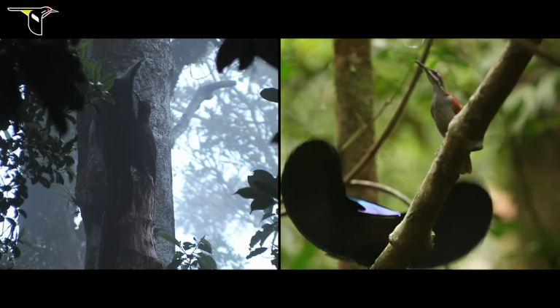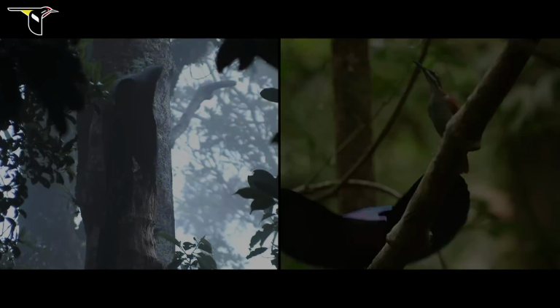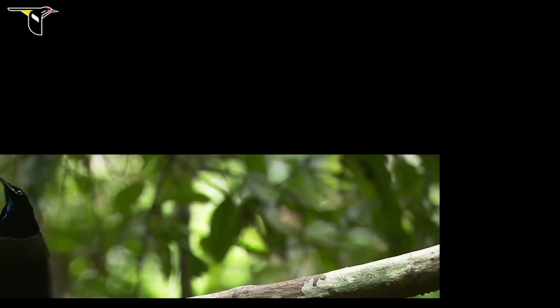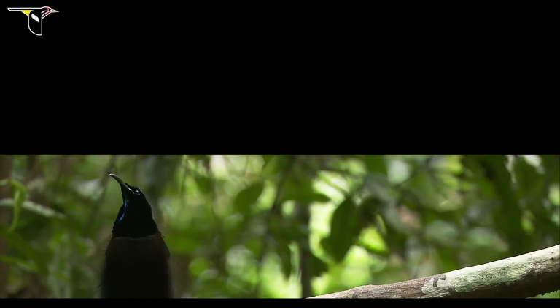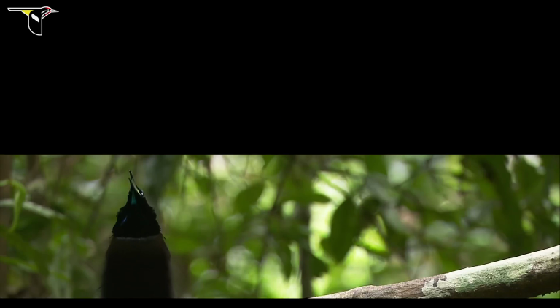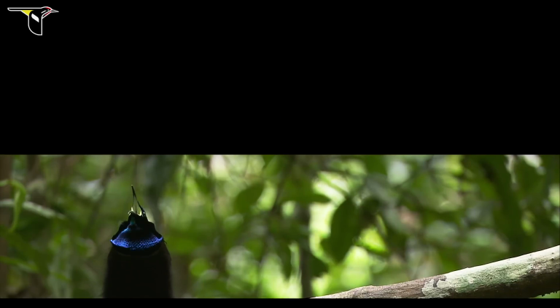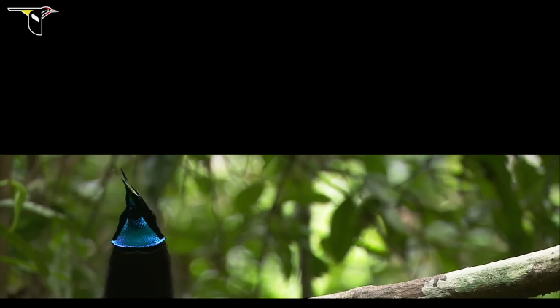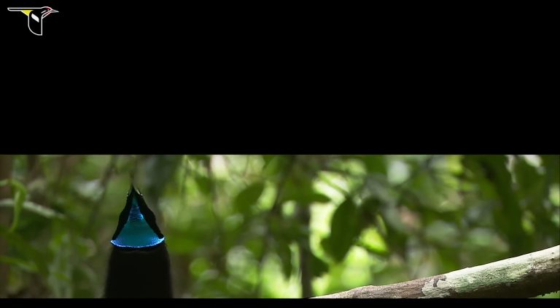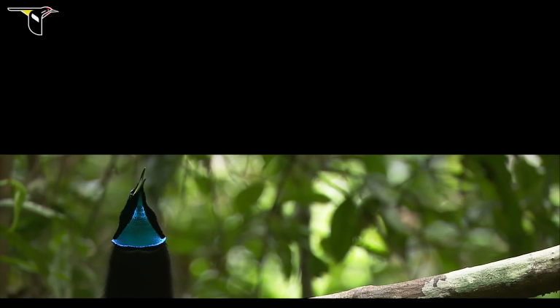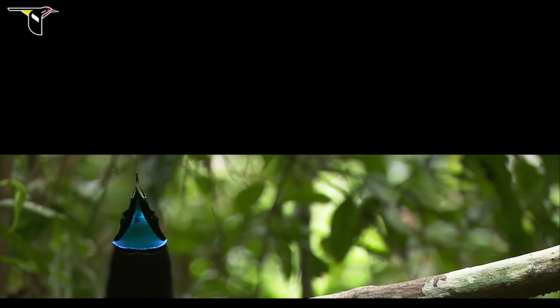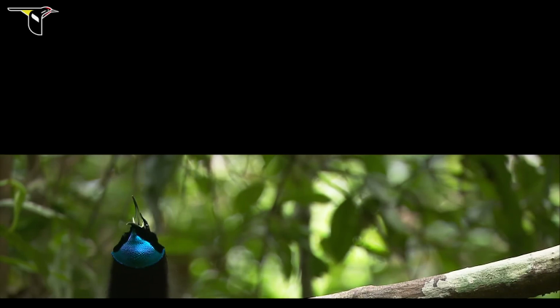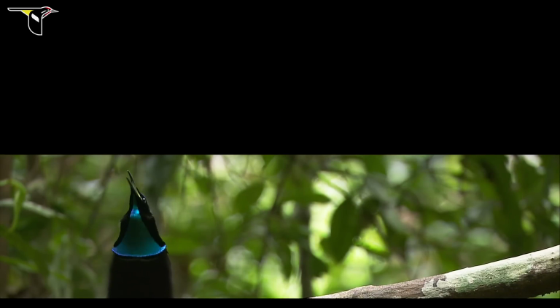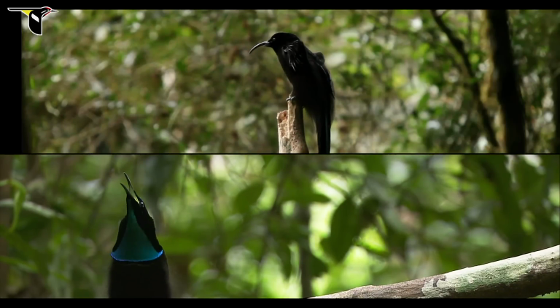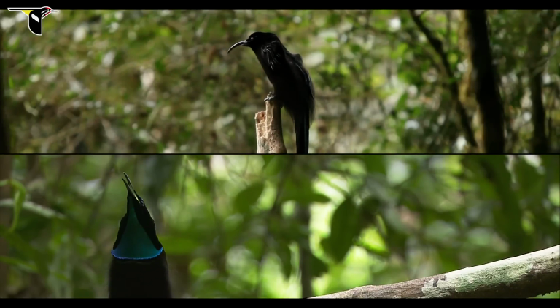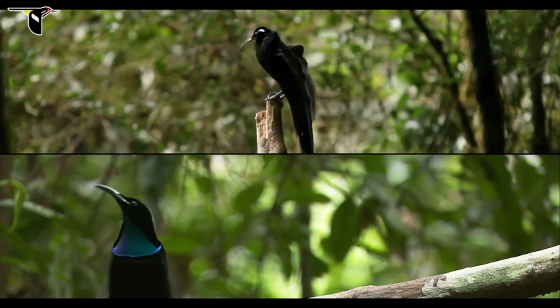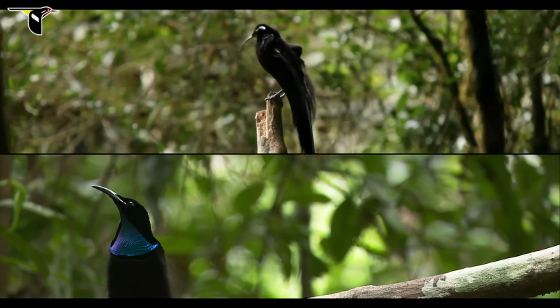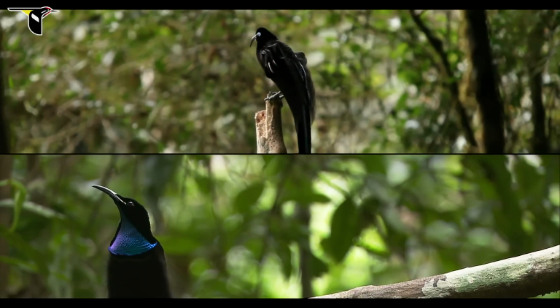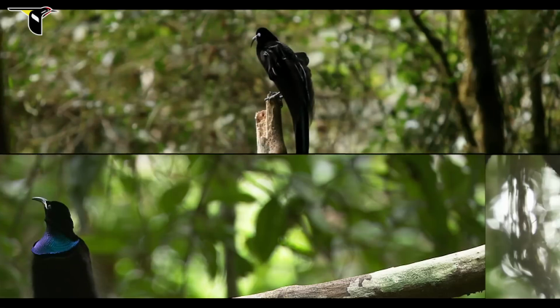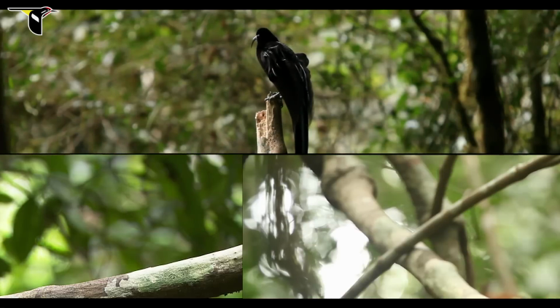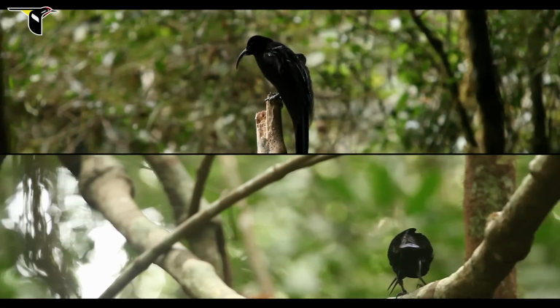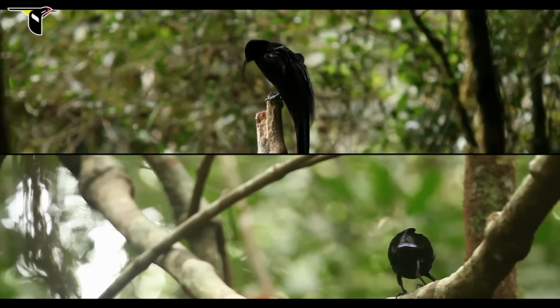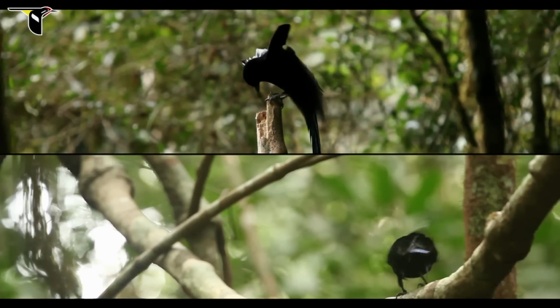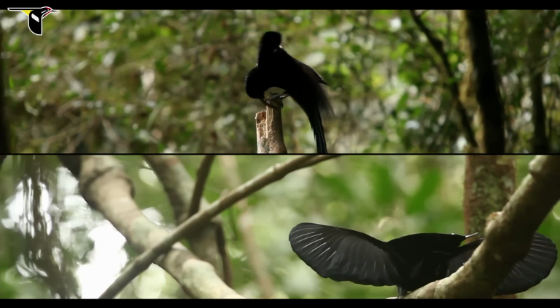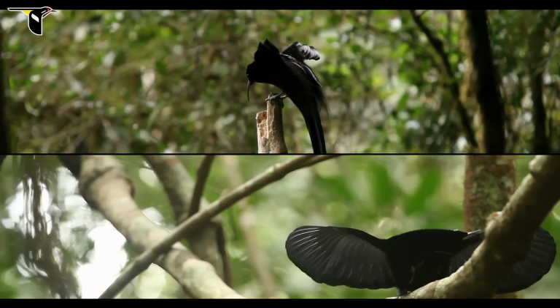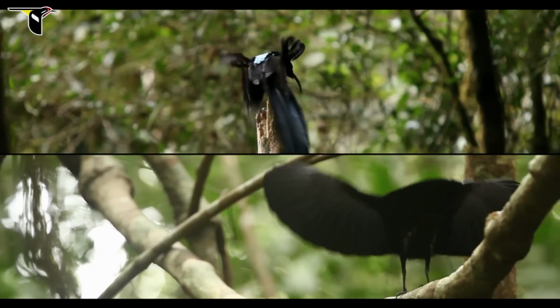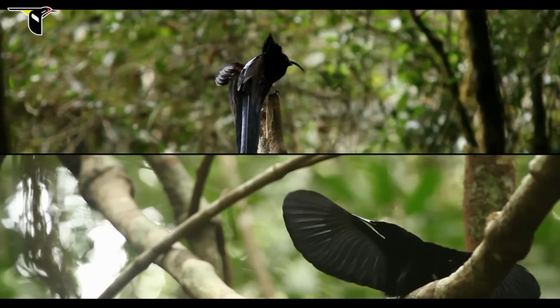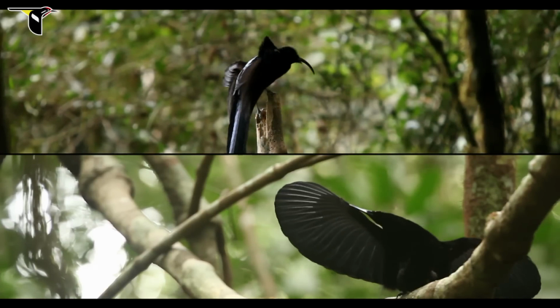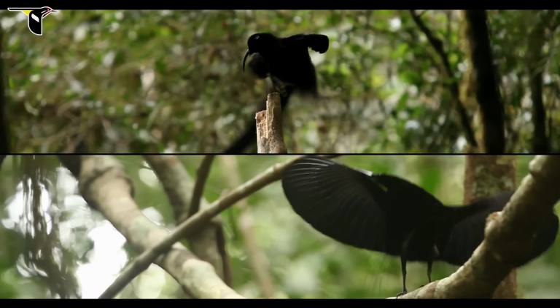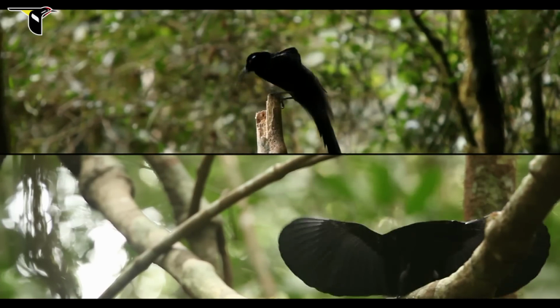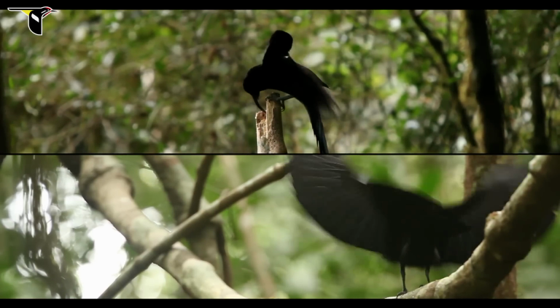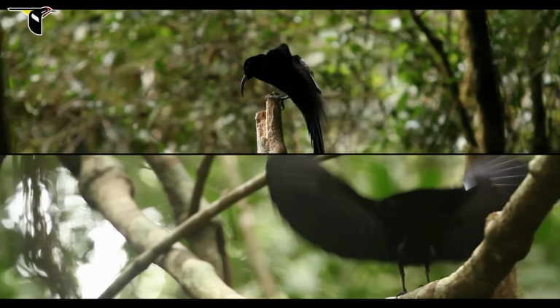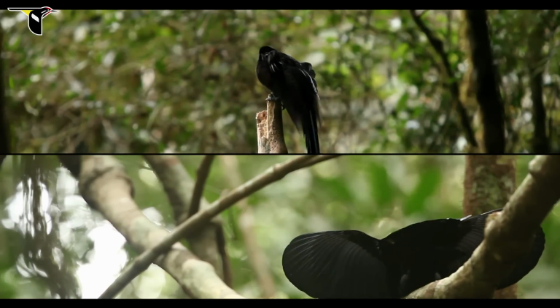Clearly, both these species have extraordinary vocal sounds. But it's these non-vocal sounds that they make in their displays that really sets them apart from other birds of paradise.